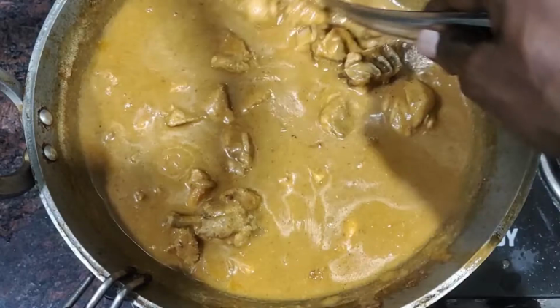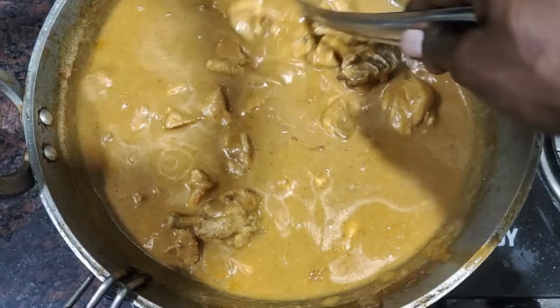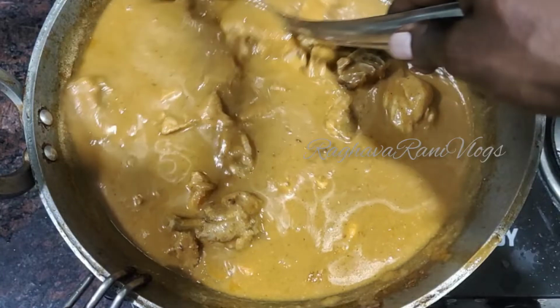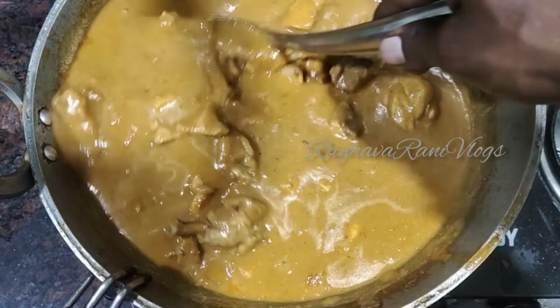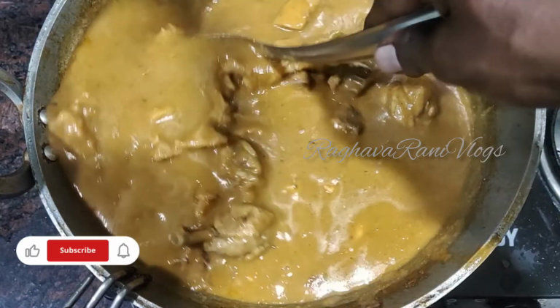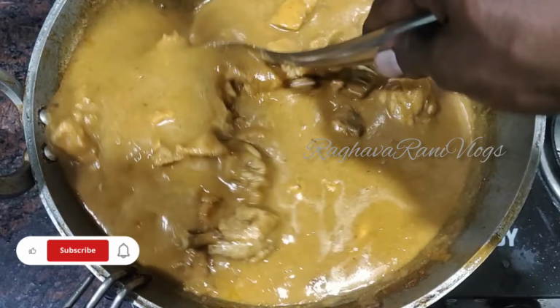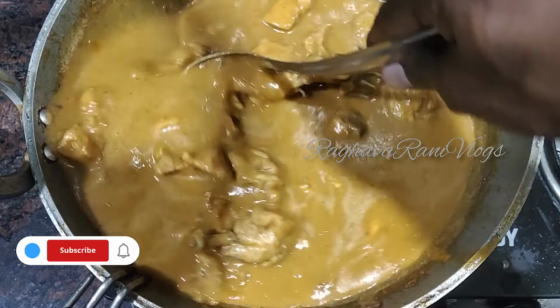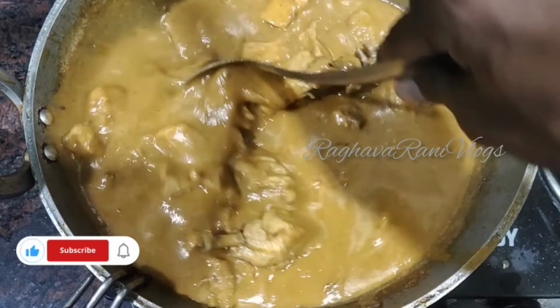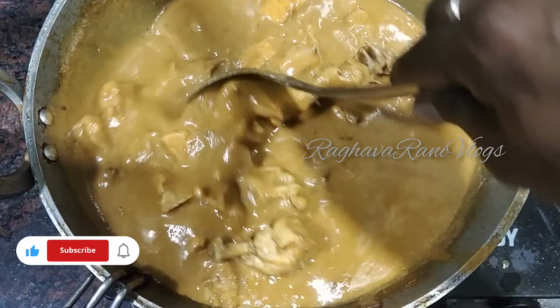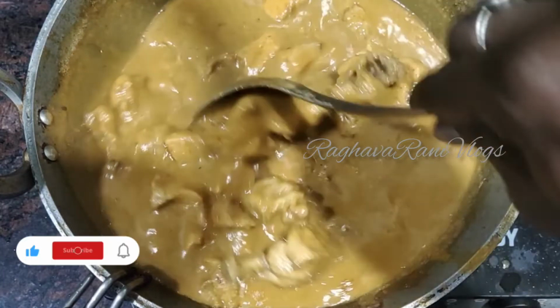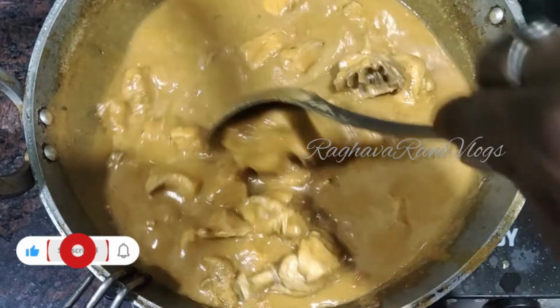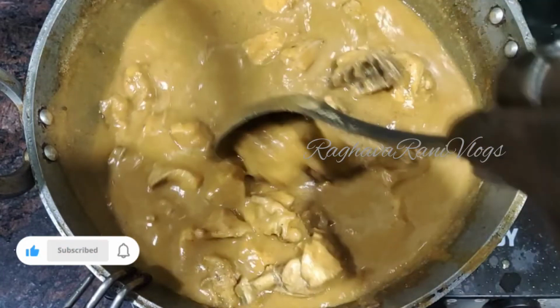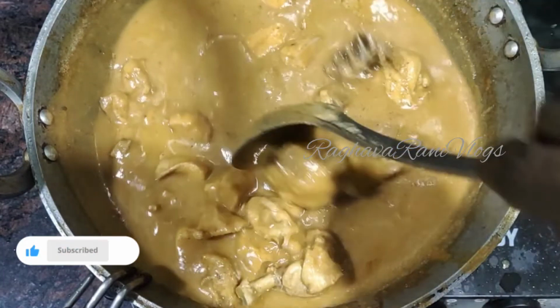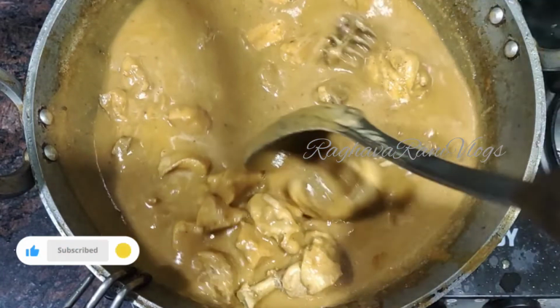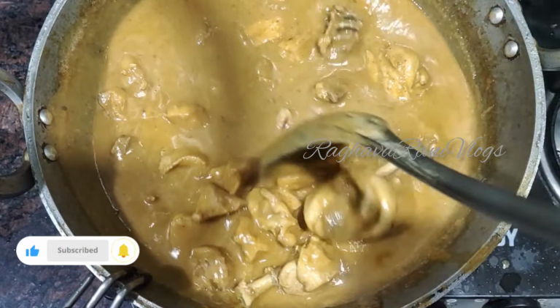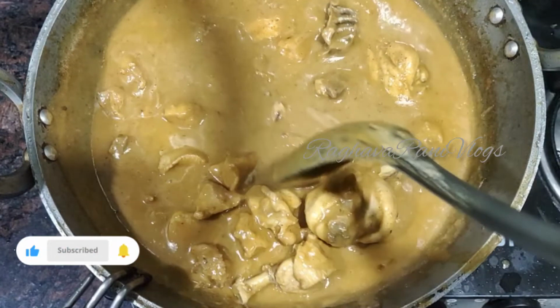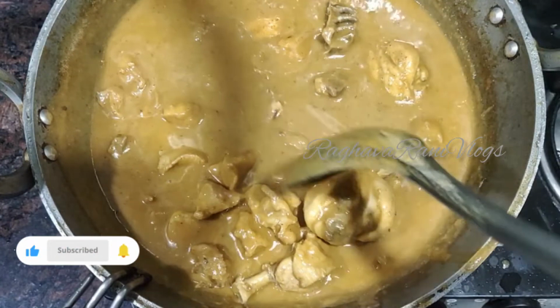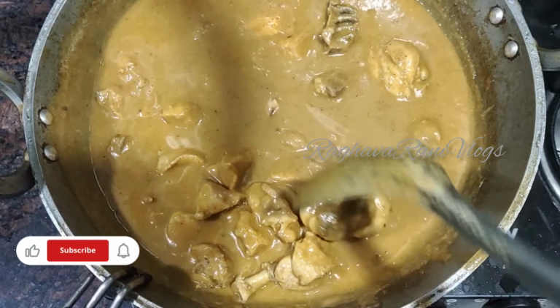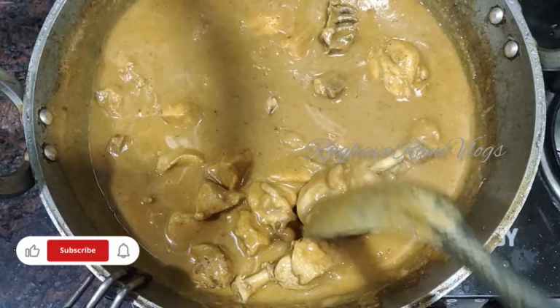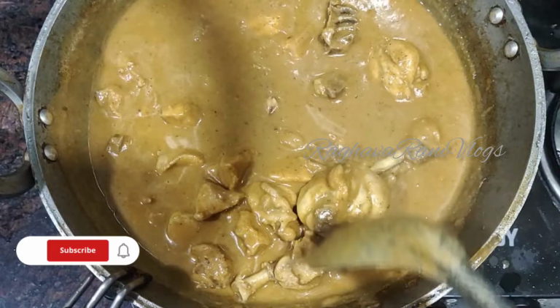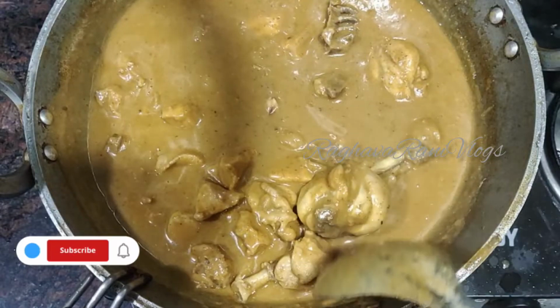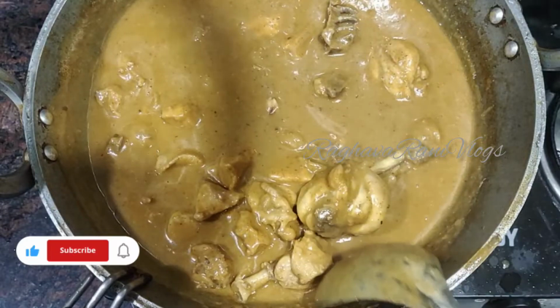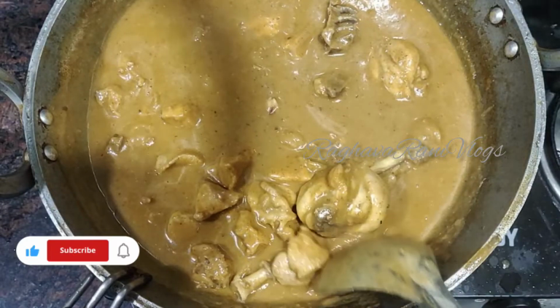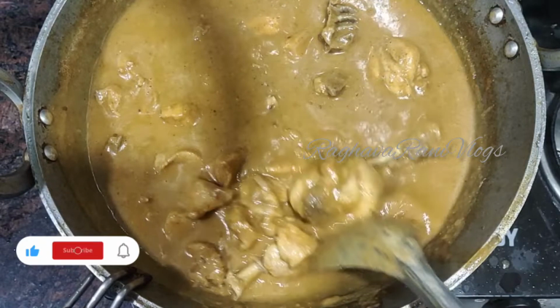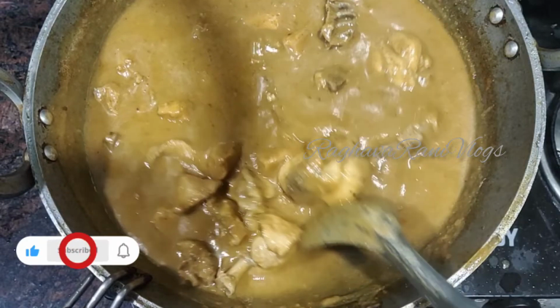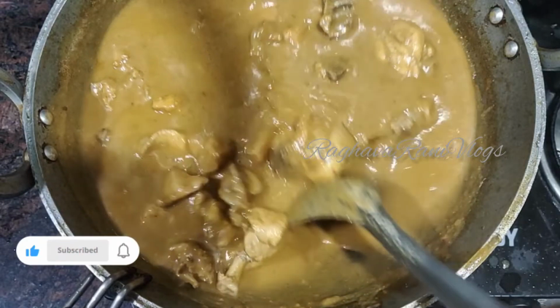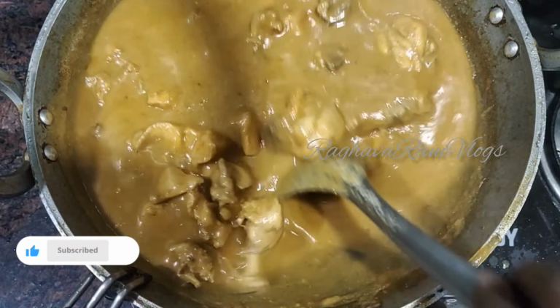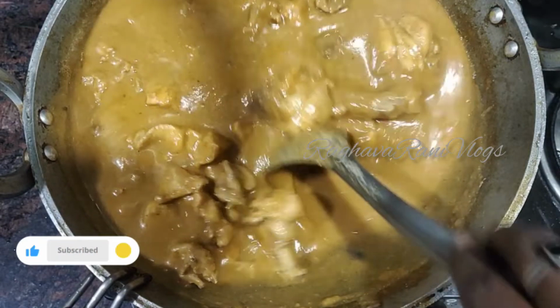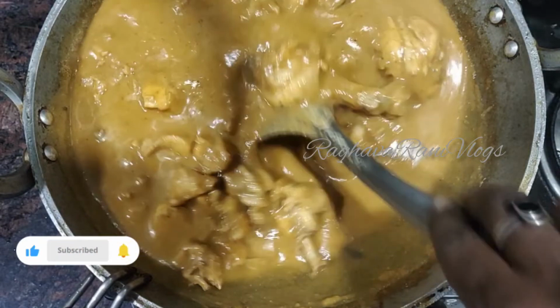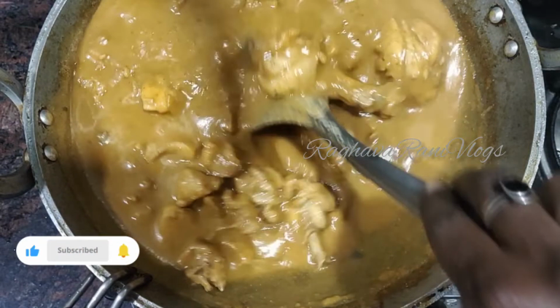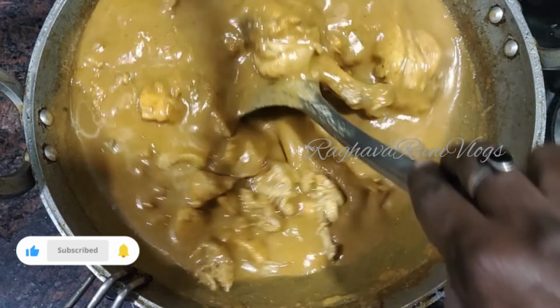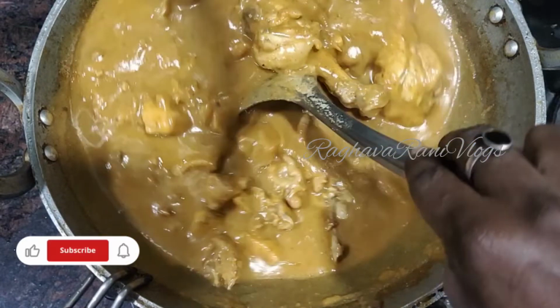Hello viewers, welcome back to my channel, I am Raghwara. Friends, I am going to try to eat the chicken curry but it is a different procedure.